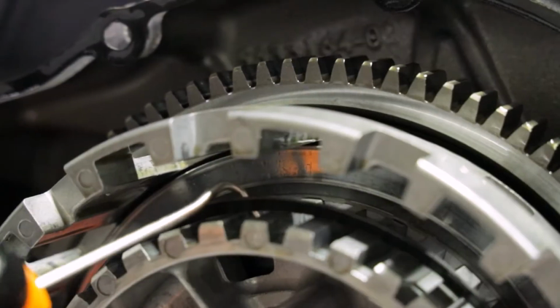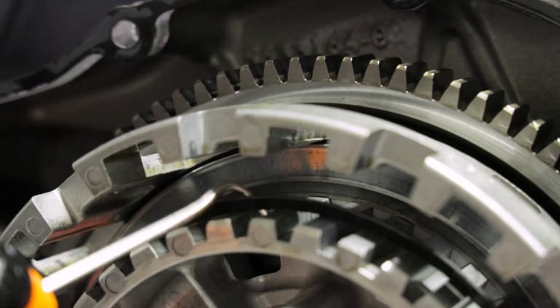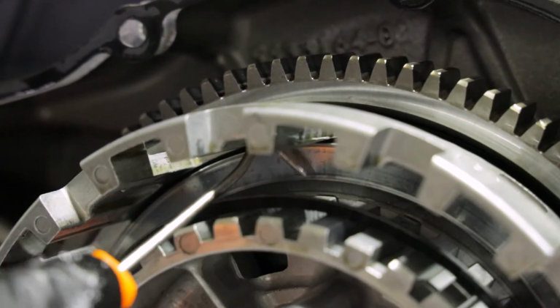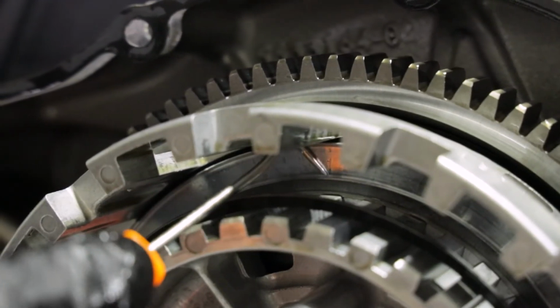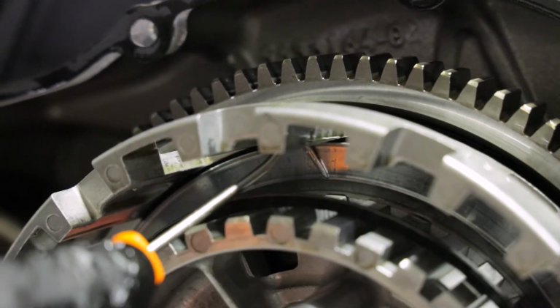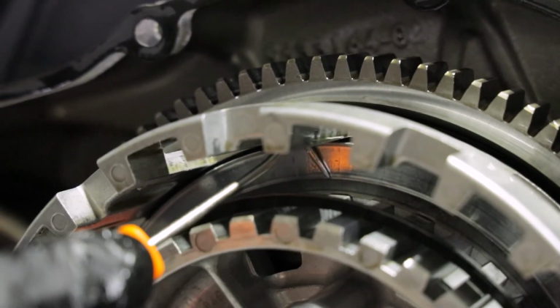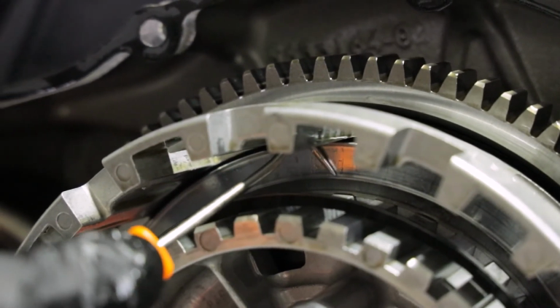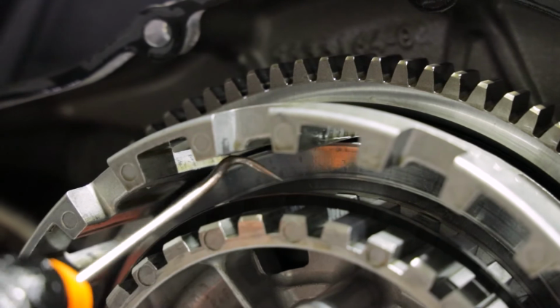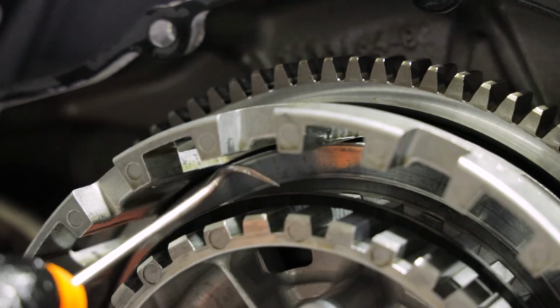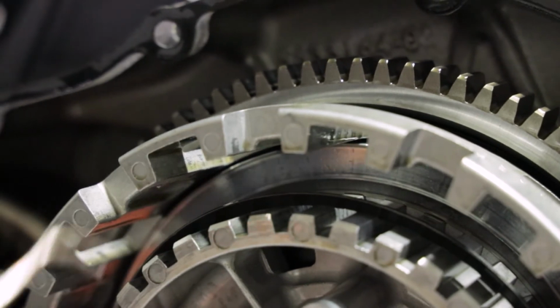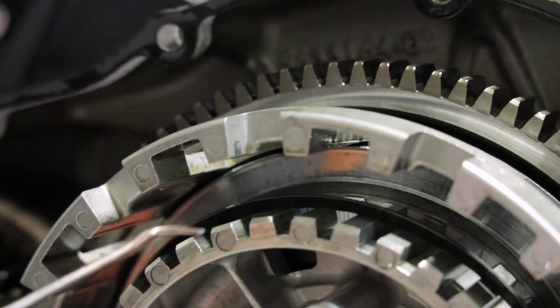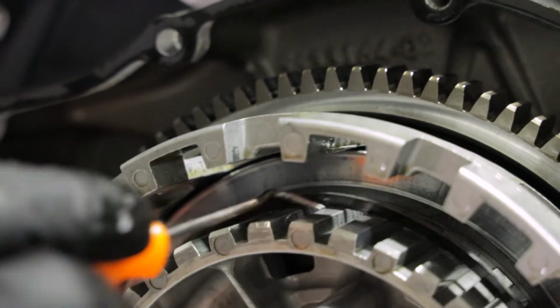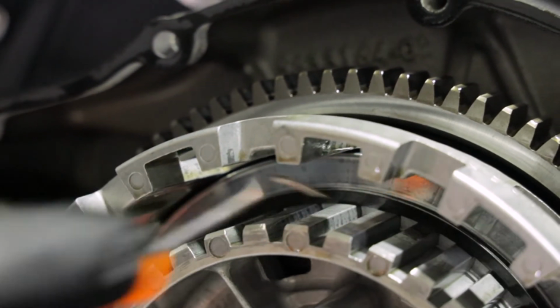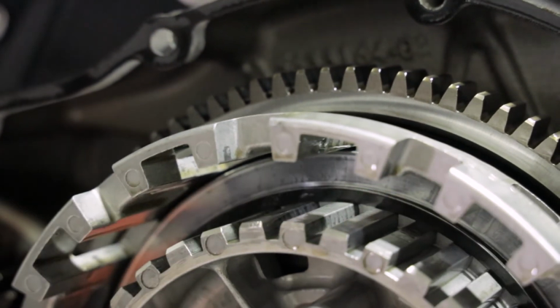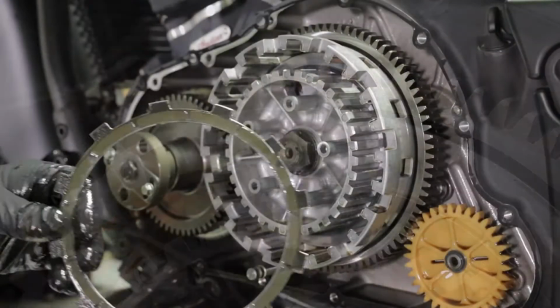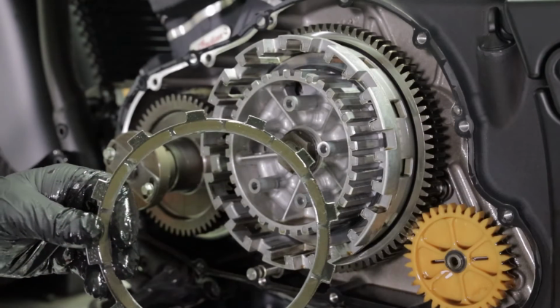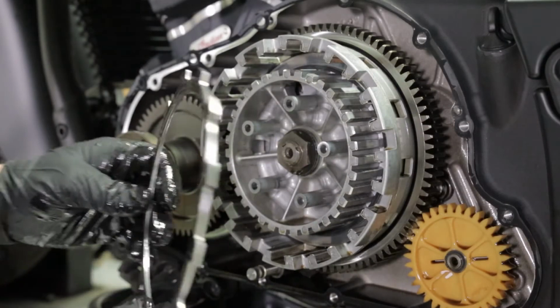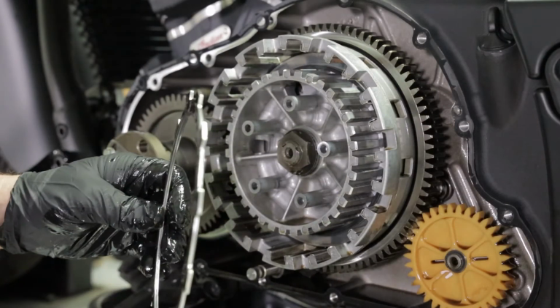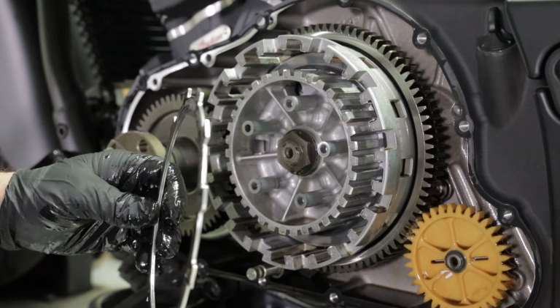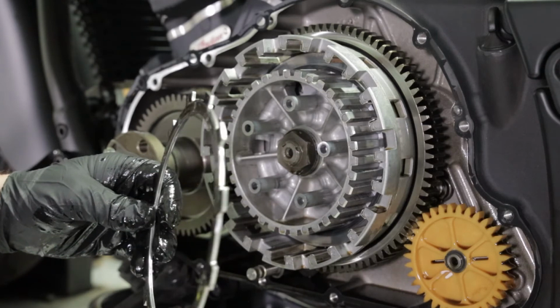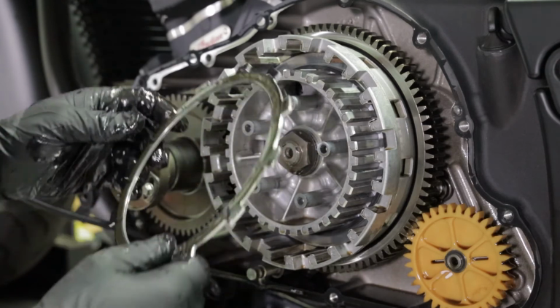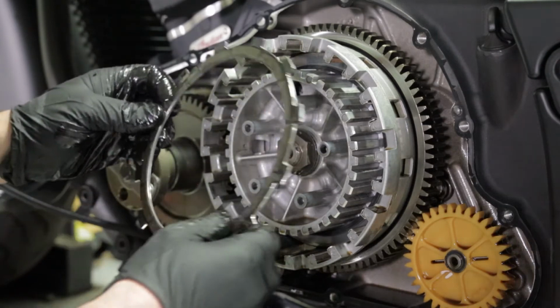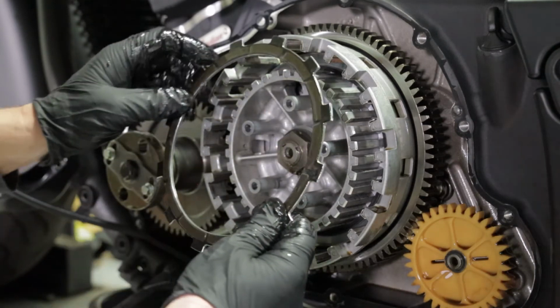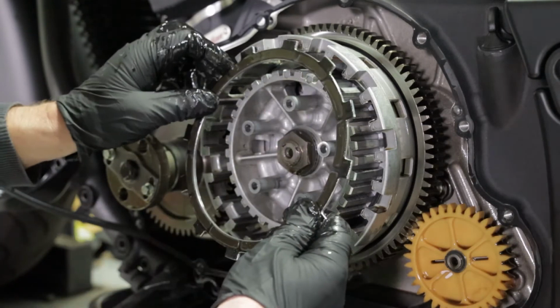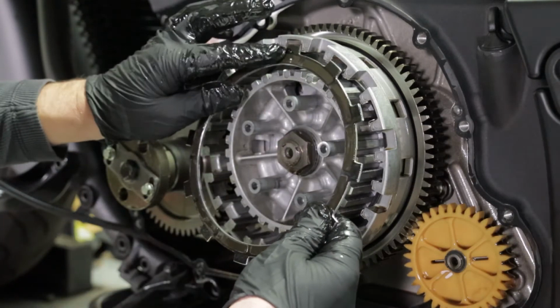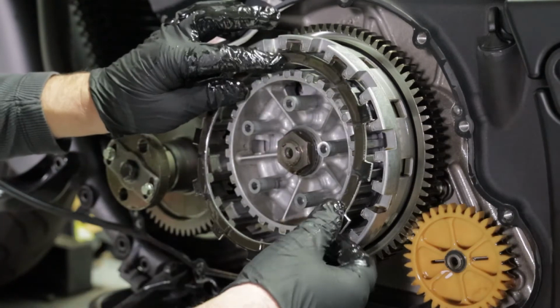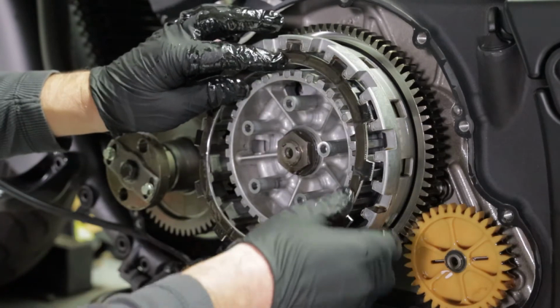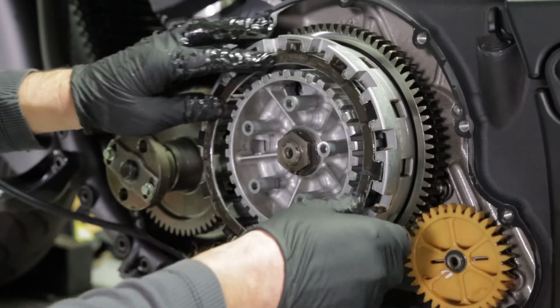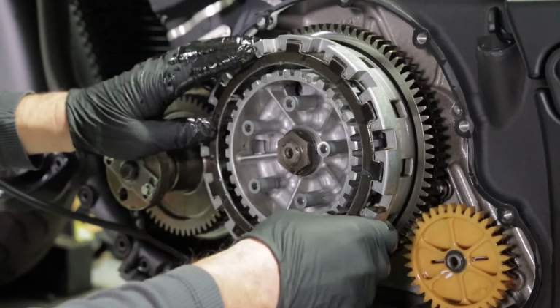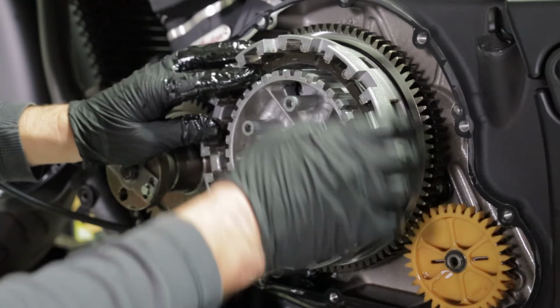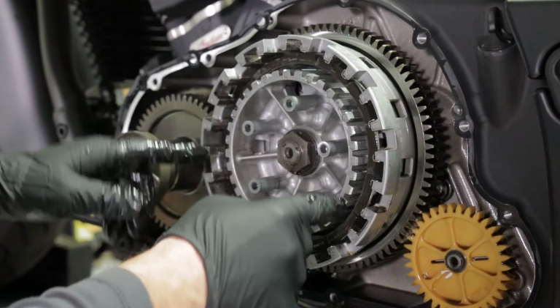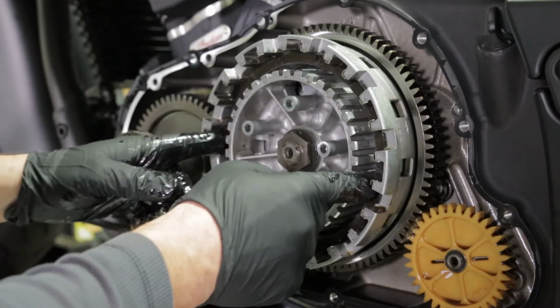Before installing the clutch, verify that the judder seat and judder spring are in place. First, install the Recluse judder friction disc. This is the disc with the wider inner diameter which accommodates the judder spring.